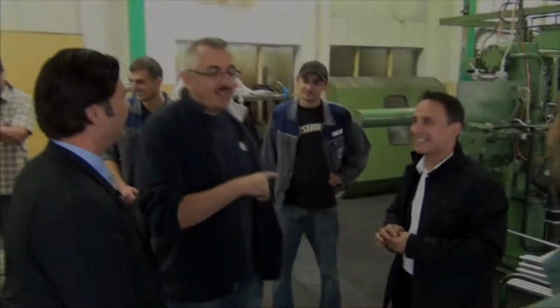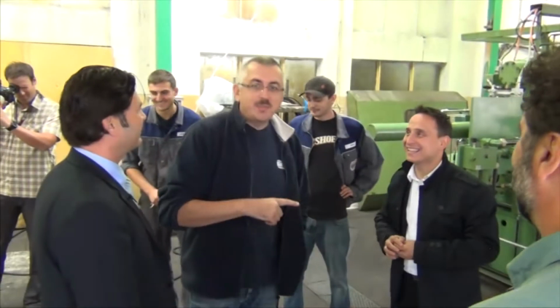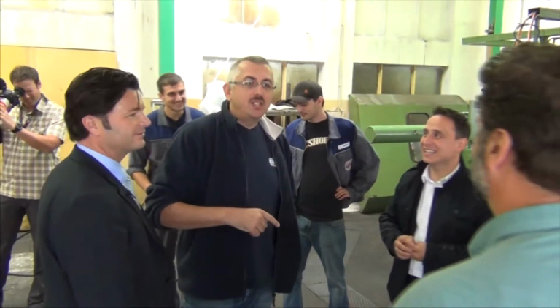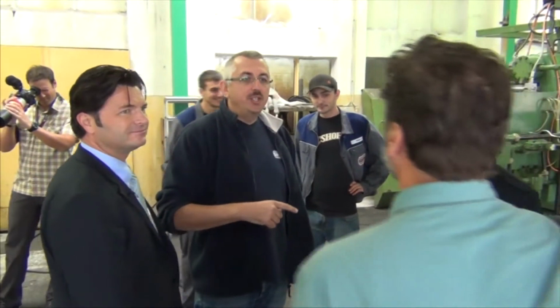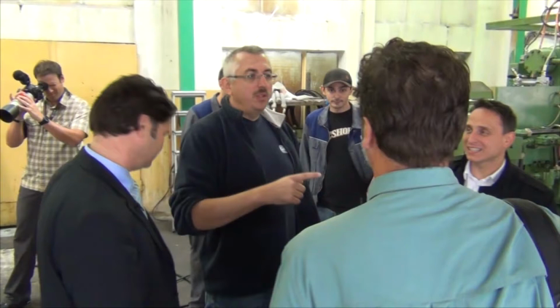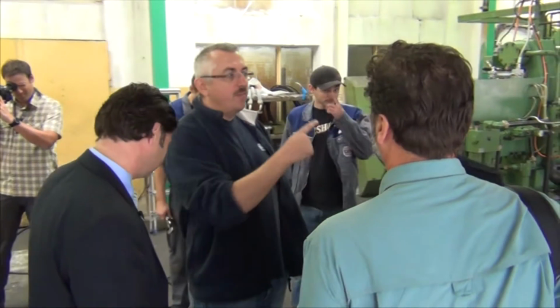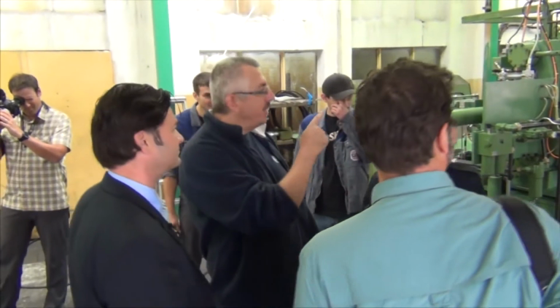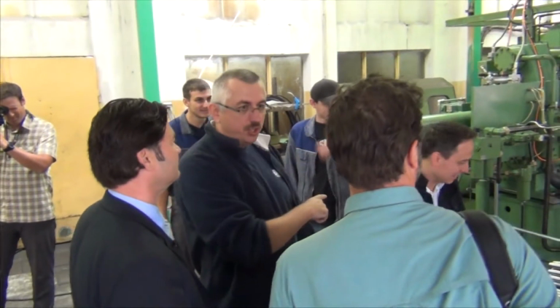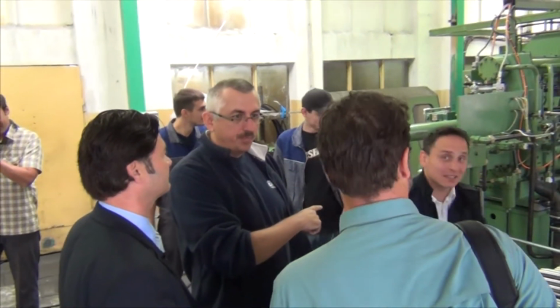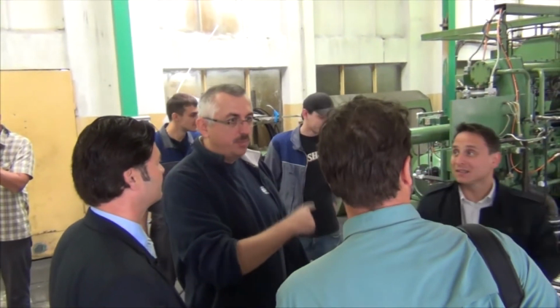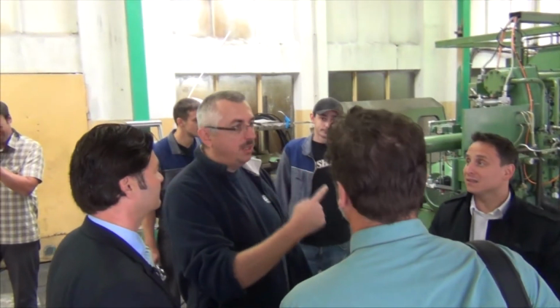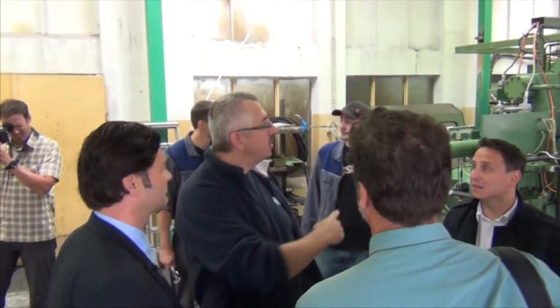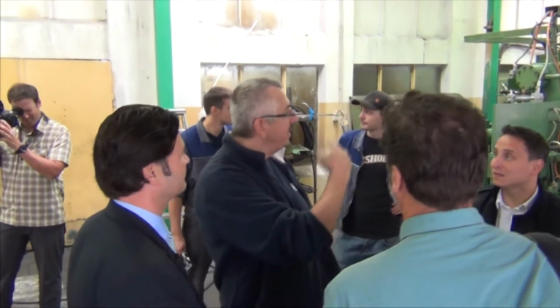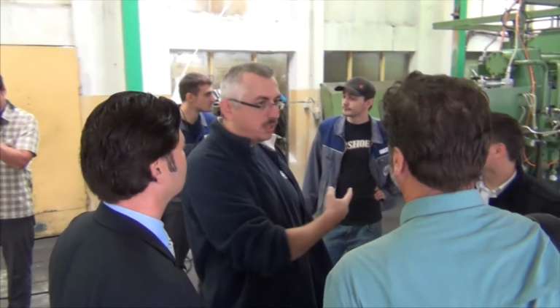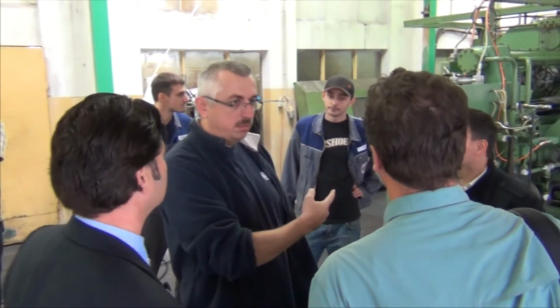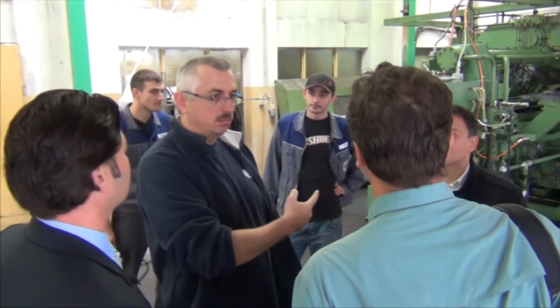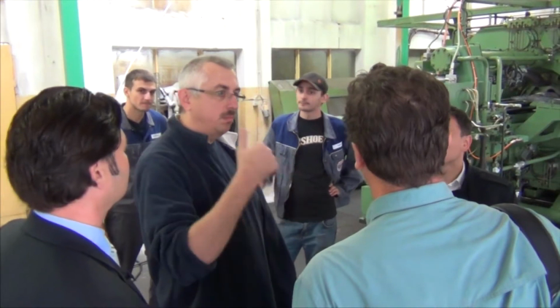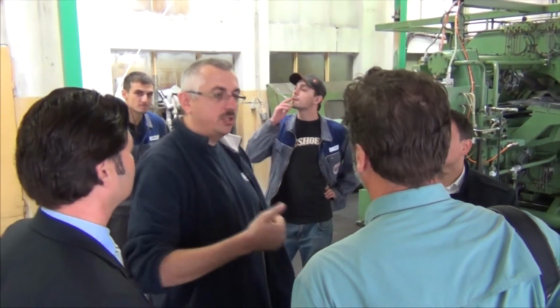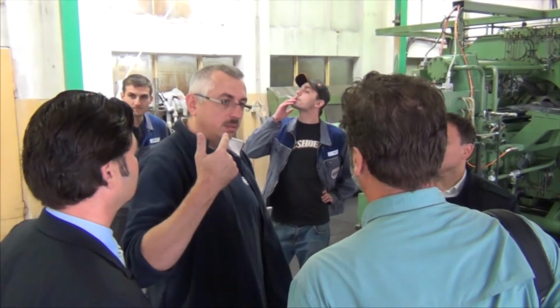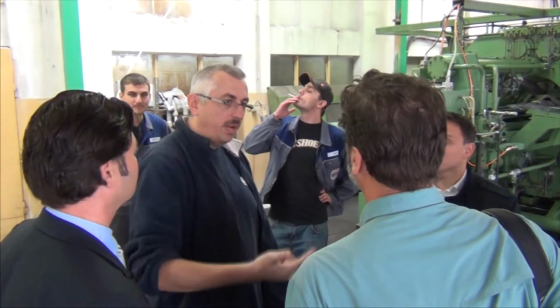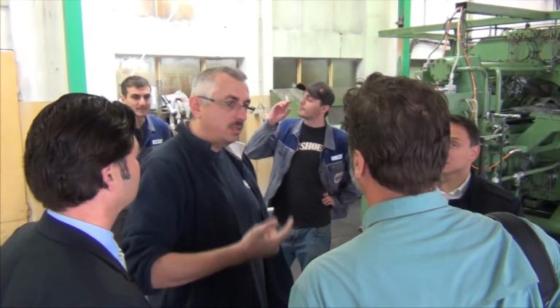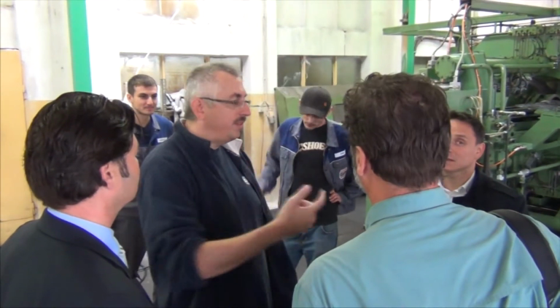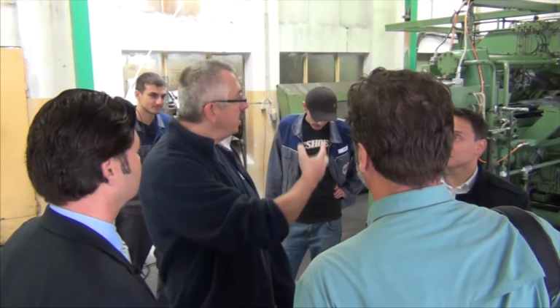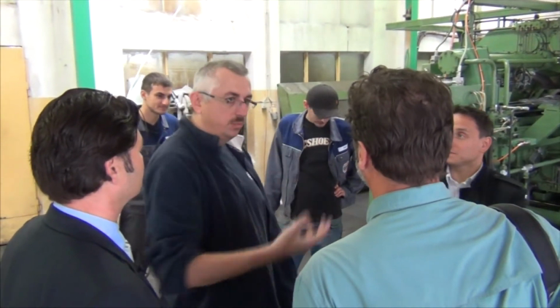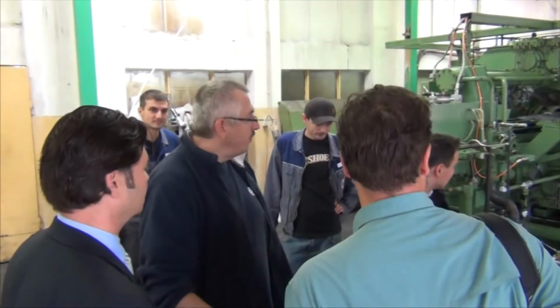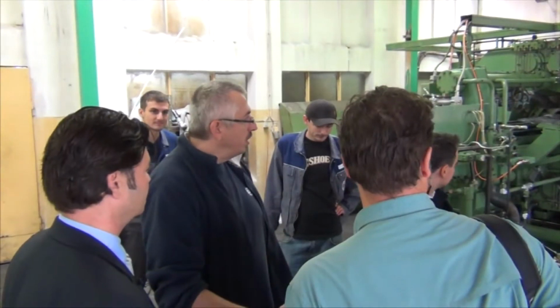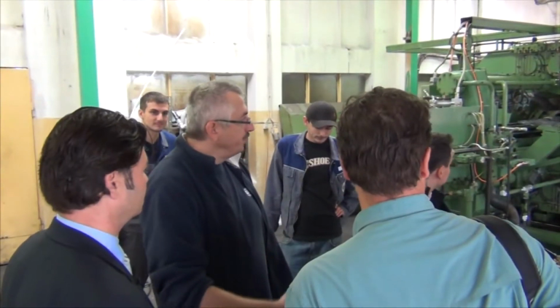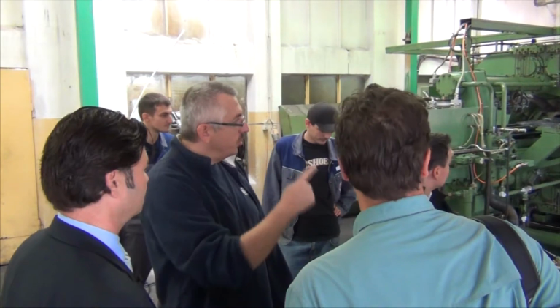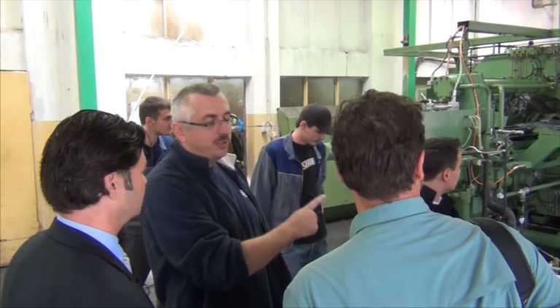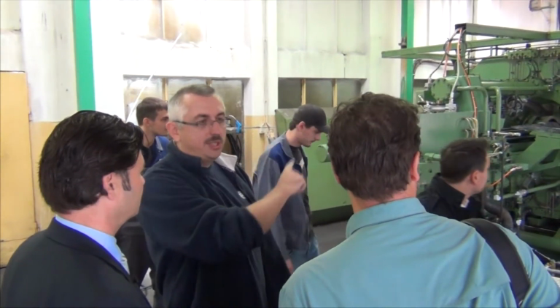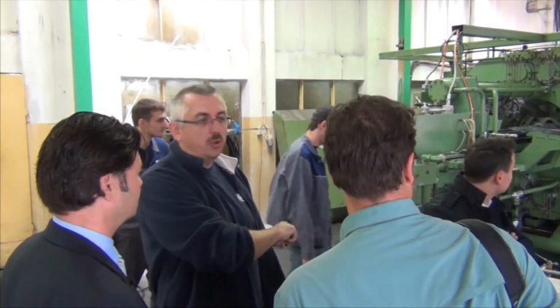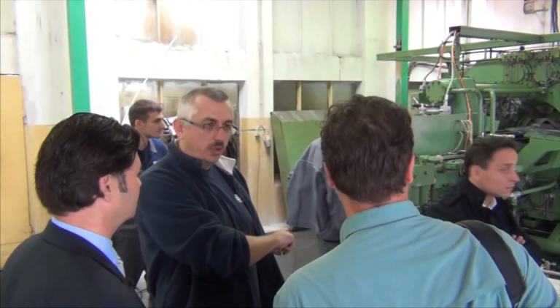To explain the situation: at the moment we have made a modernization. The machine, from the mechanical side — gears, bearings, everything inside — is new. We have made an overhaul and also put the CNC control on the system.